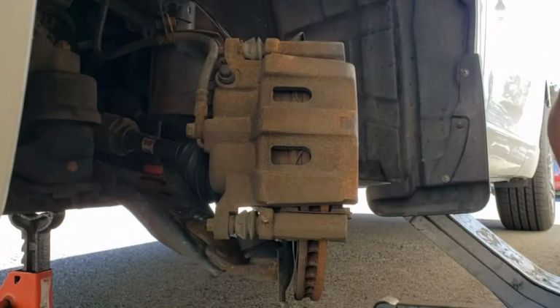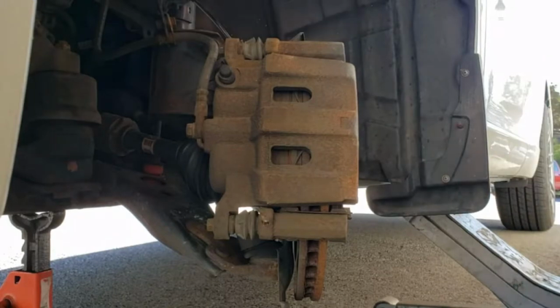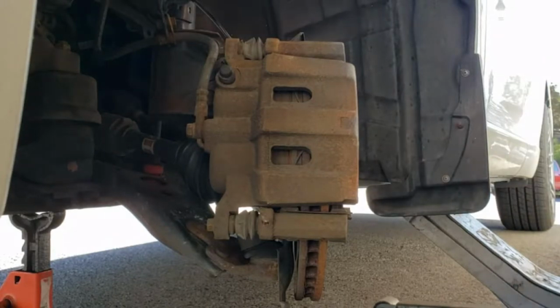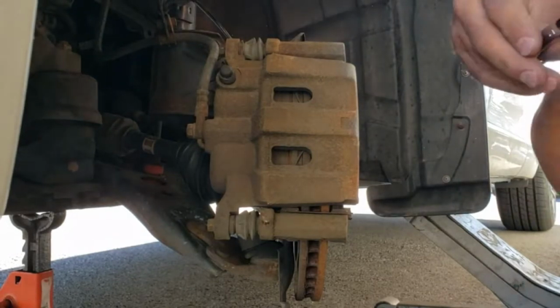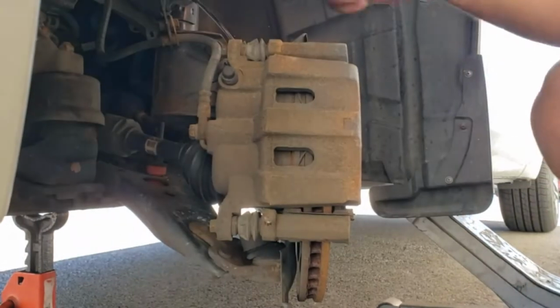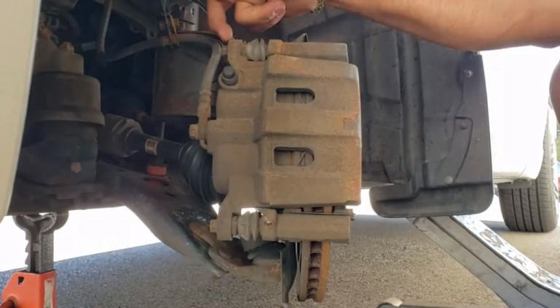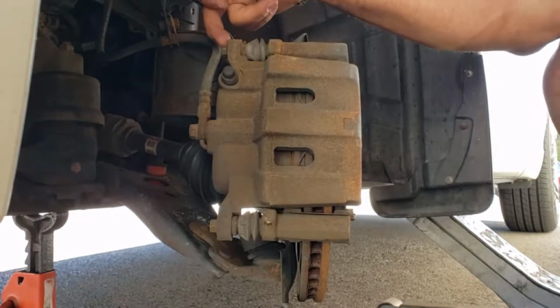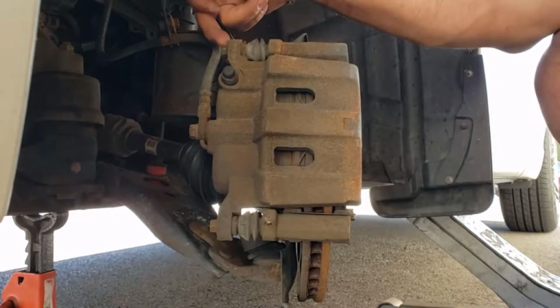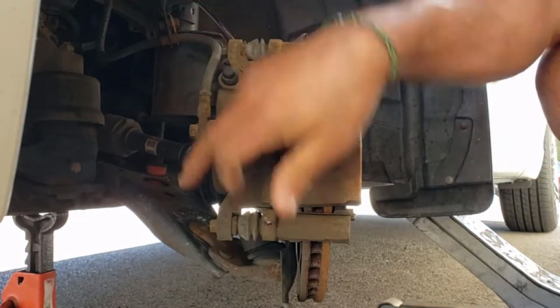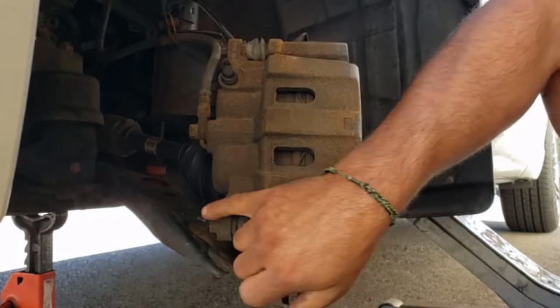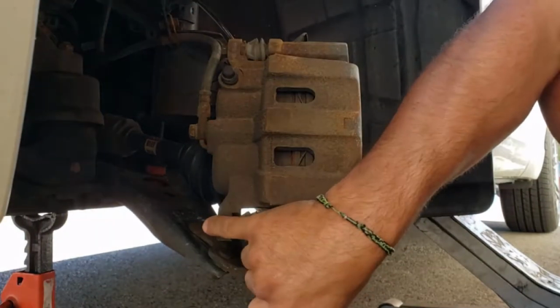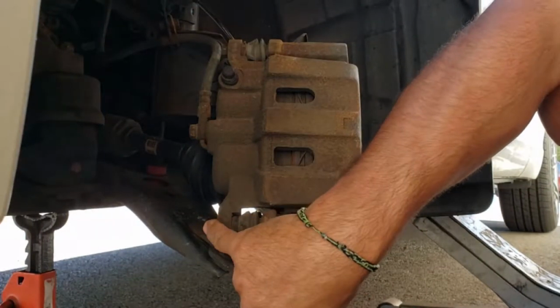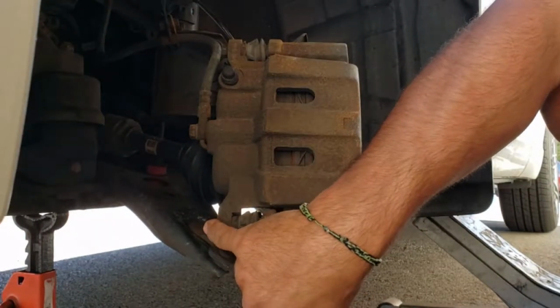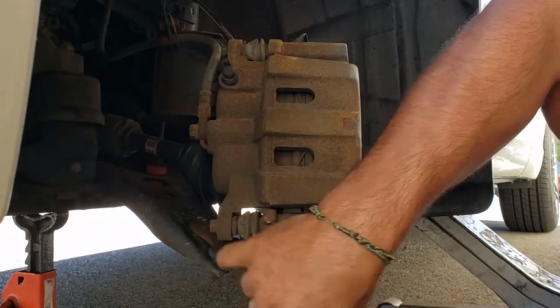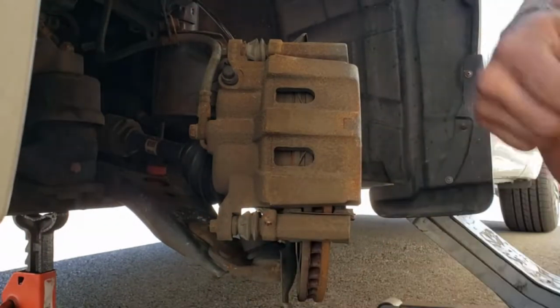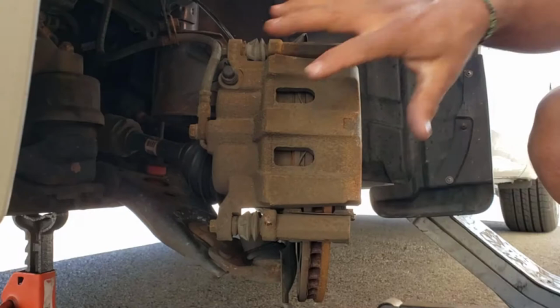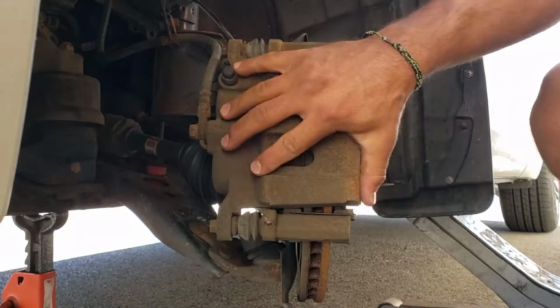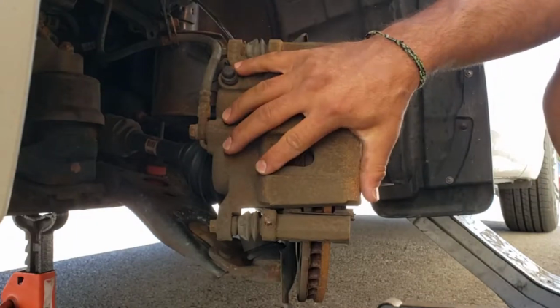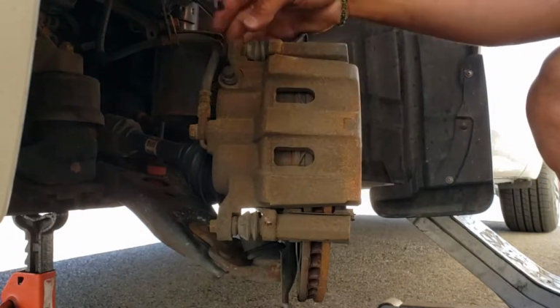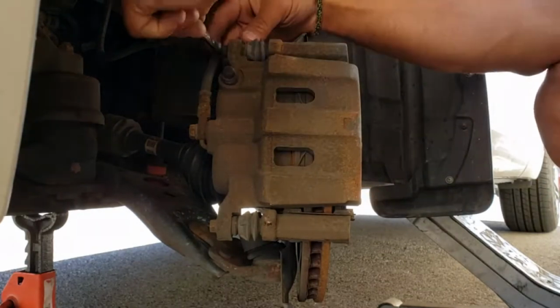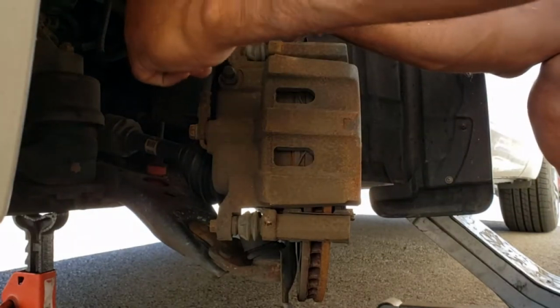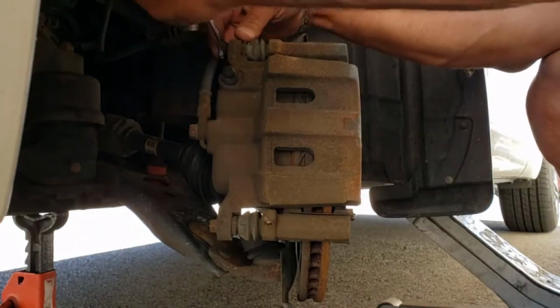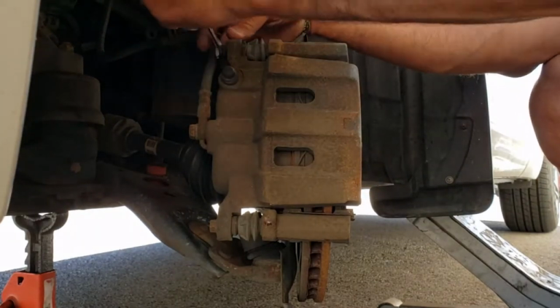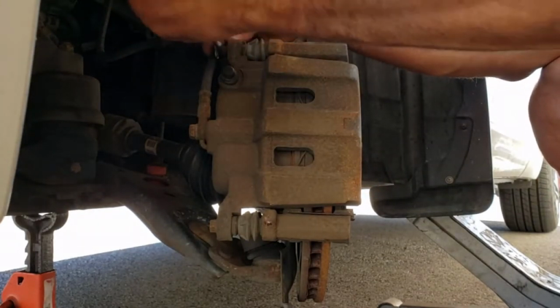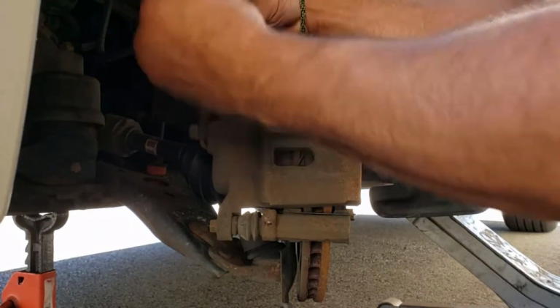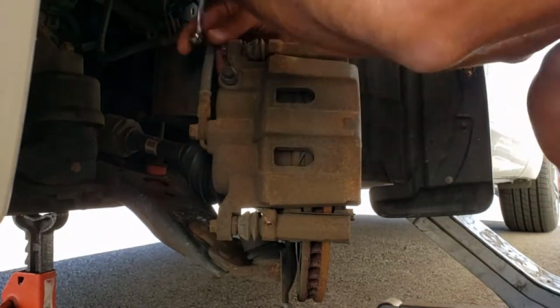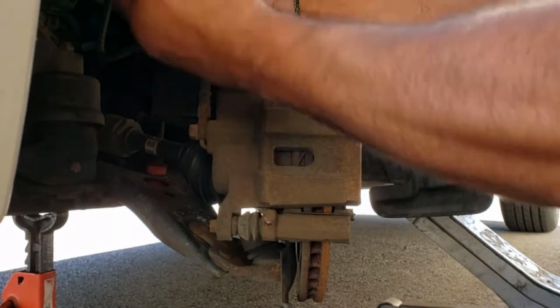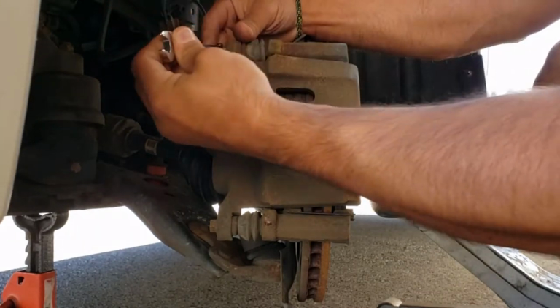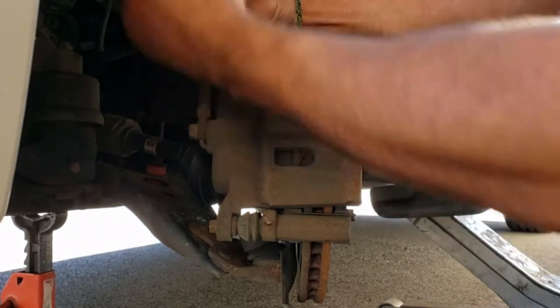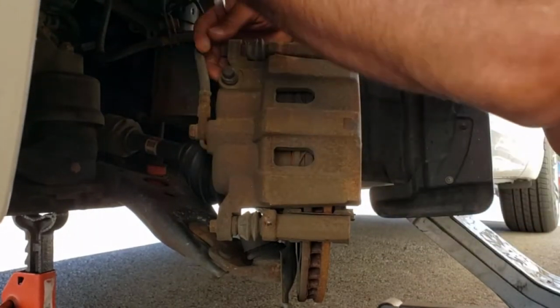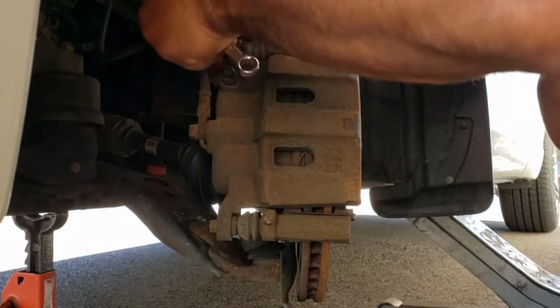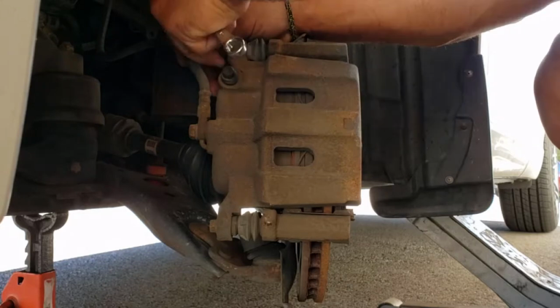I'm going to start by taking off the two 12mm bolts here at the top and bottom of the caliper. We're only doing the pads, so we don't have to take off the bracket.